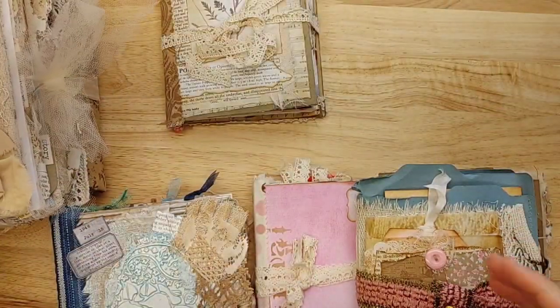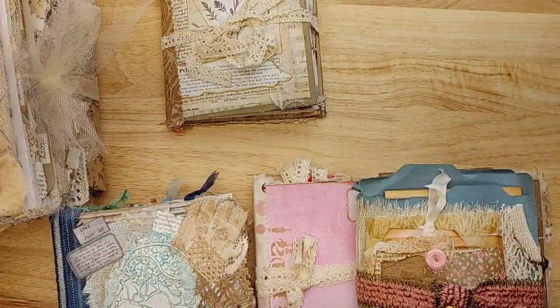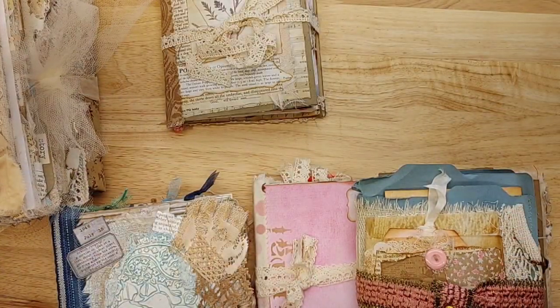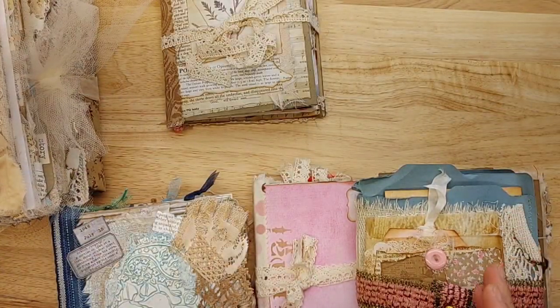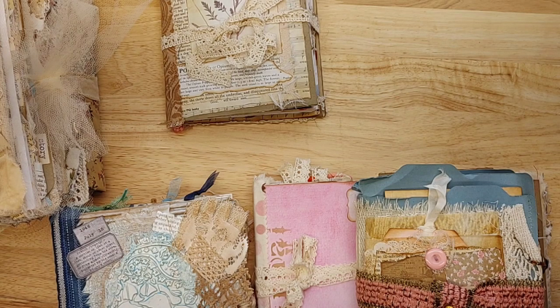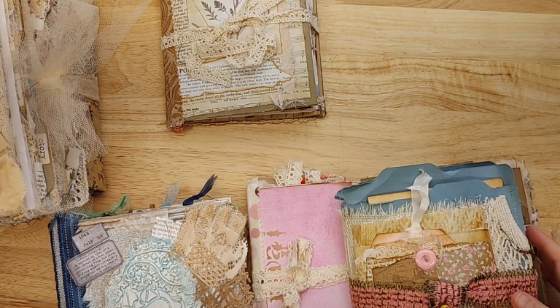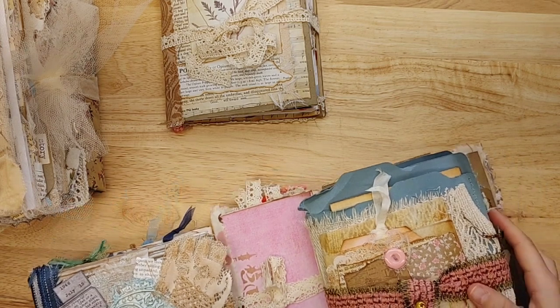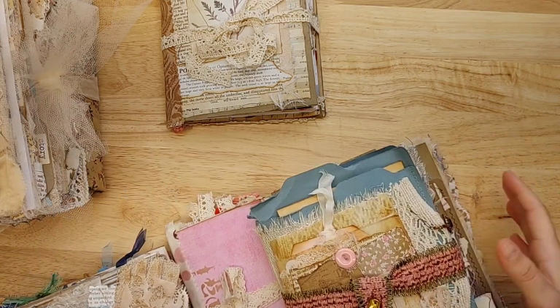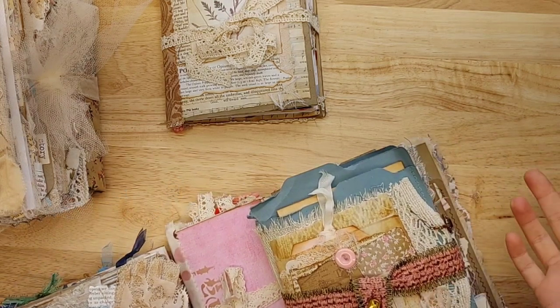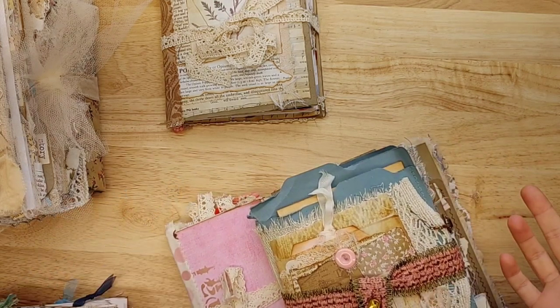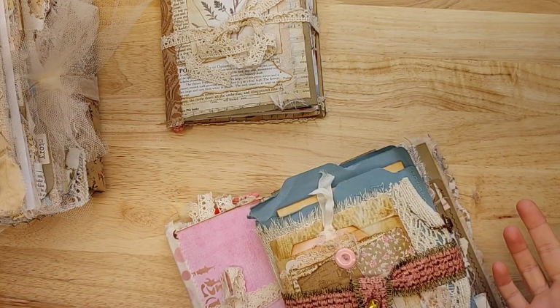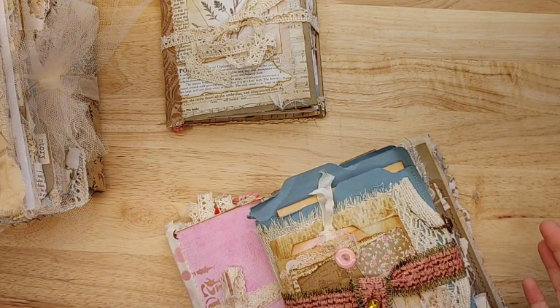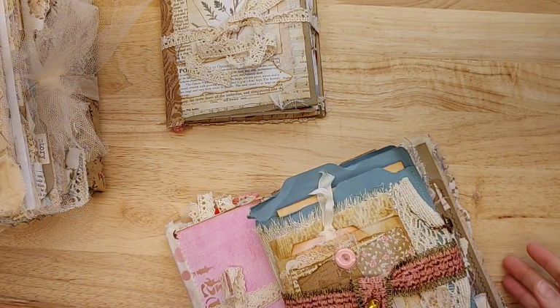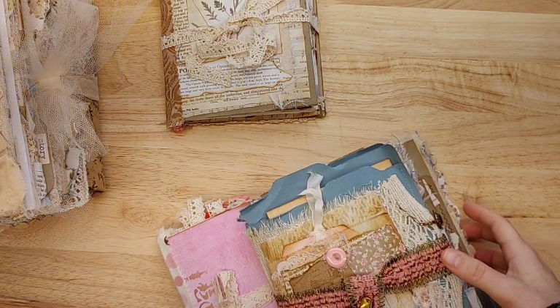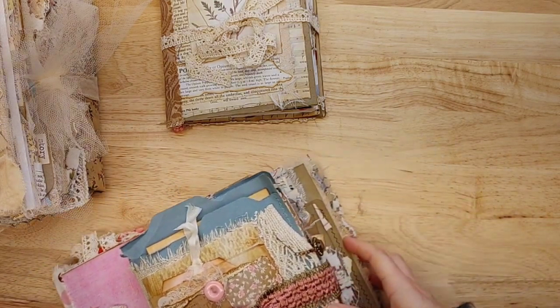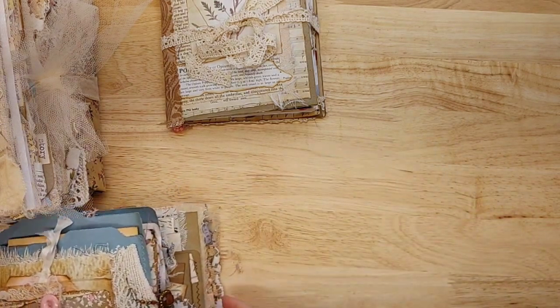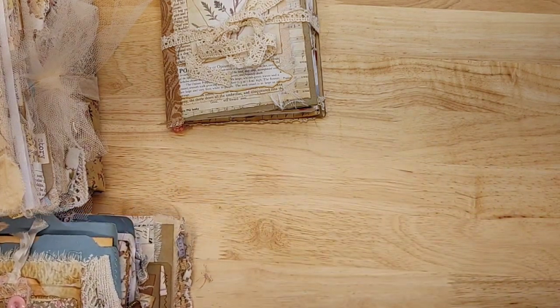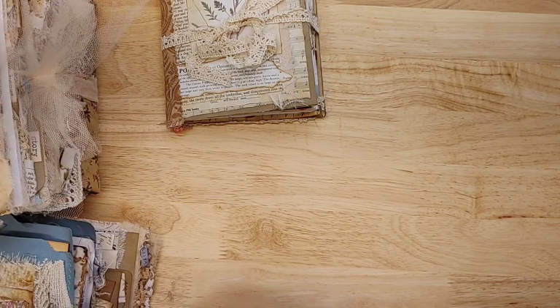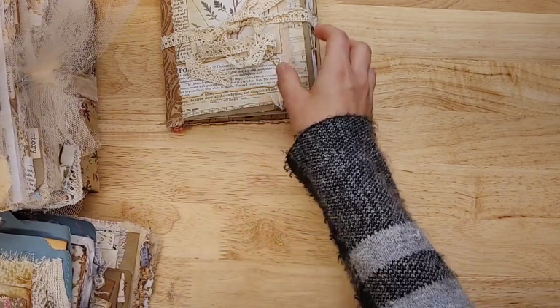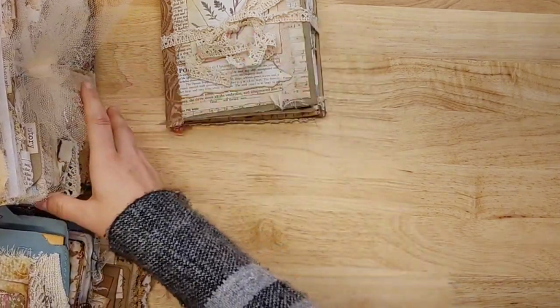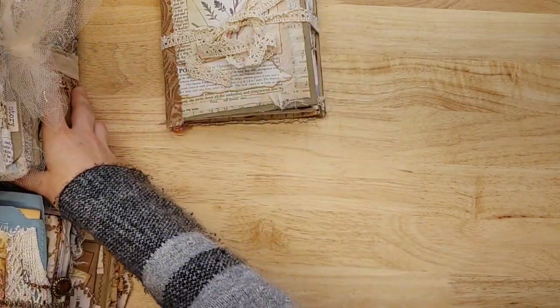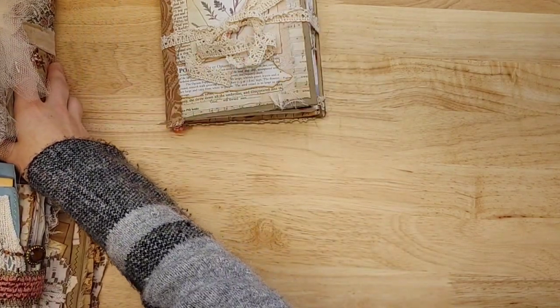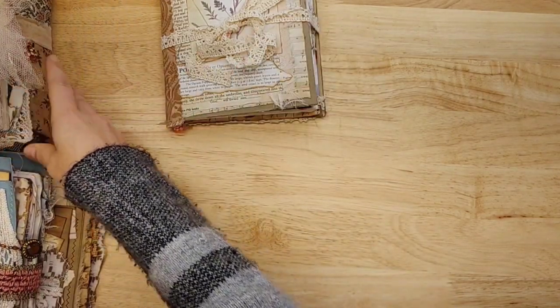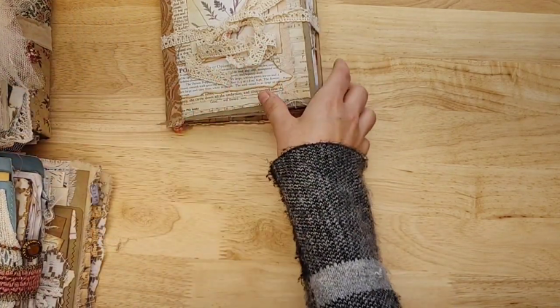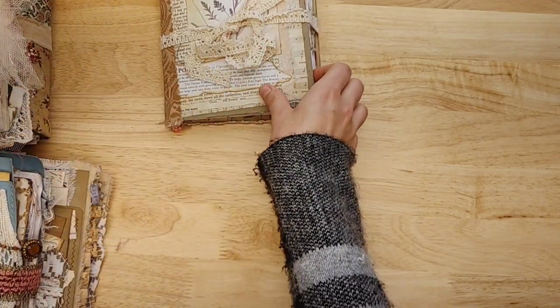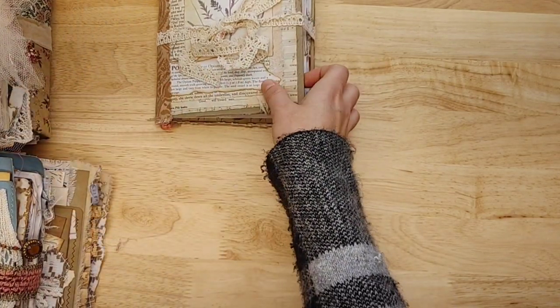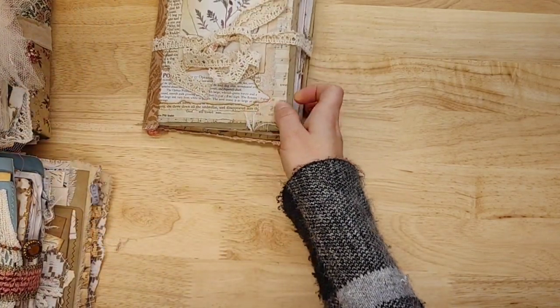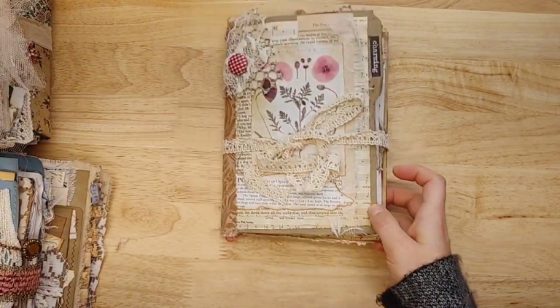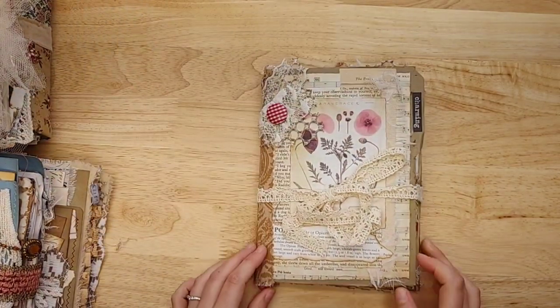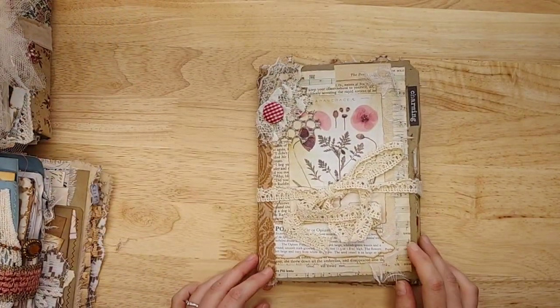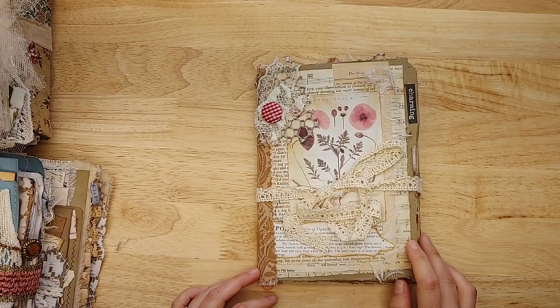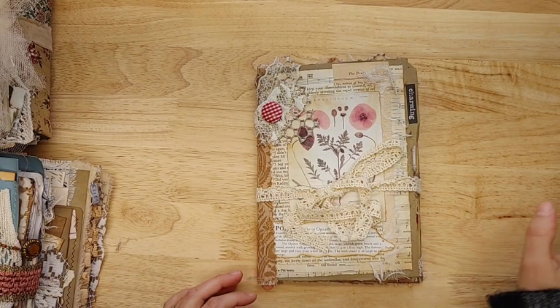The wonderful thing about journals is they don't really go out of style. As beautiful as they were last year, they're beautiful this year, and they are on point. I love them.